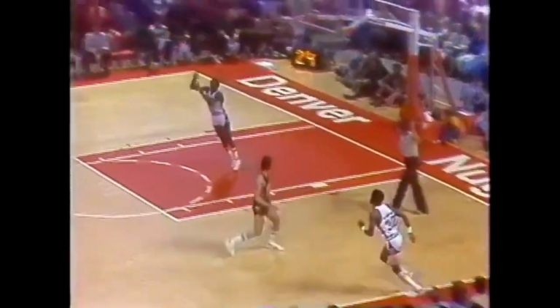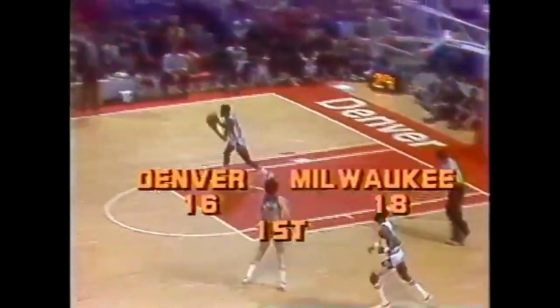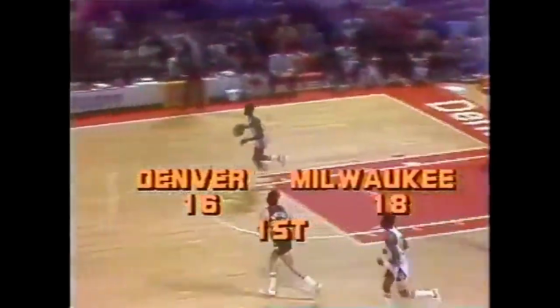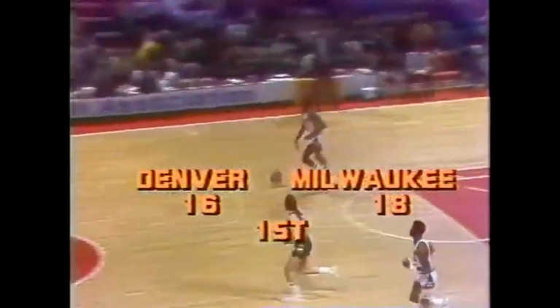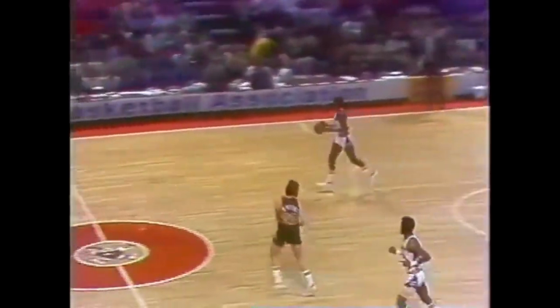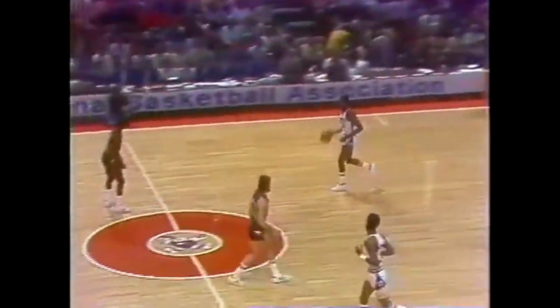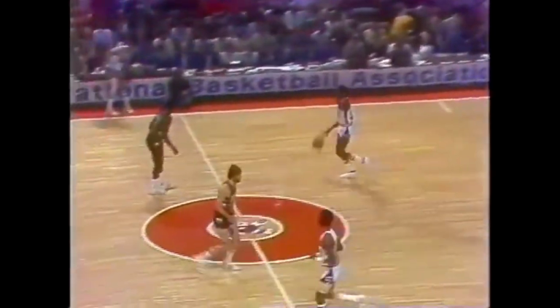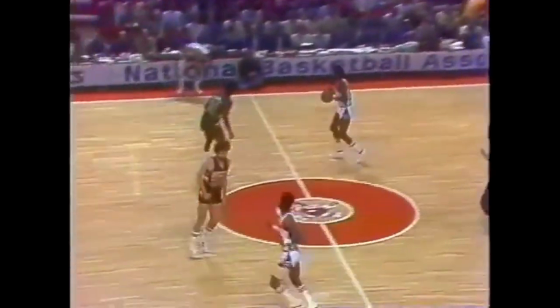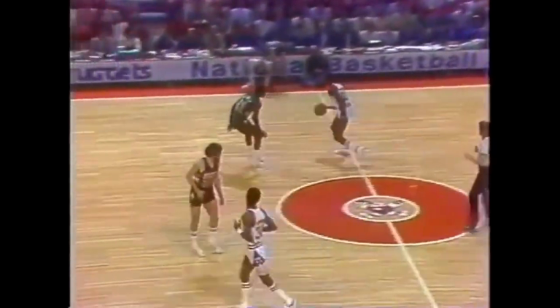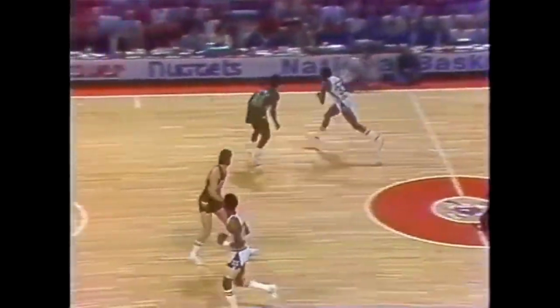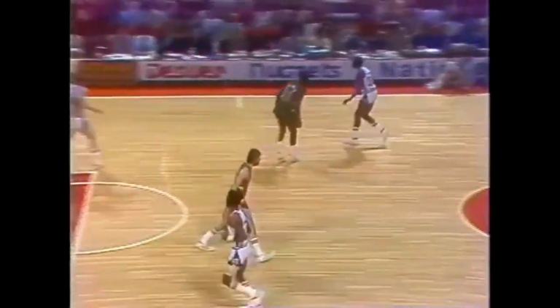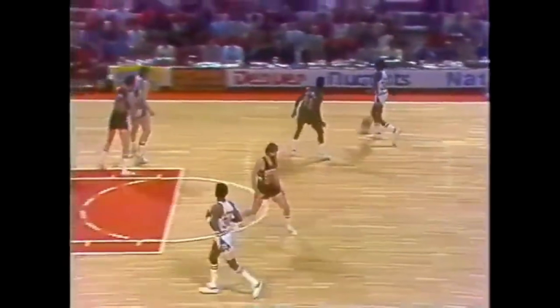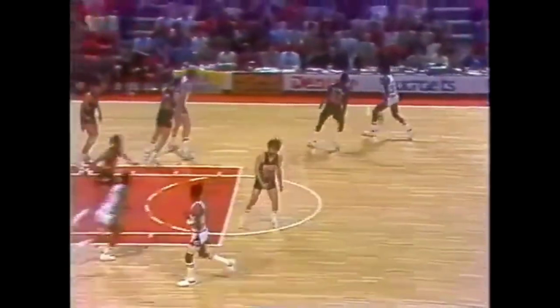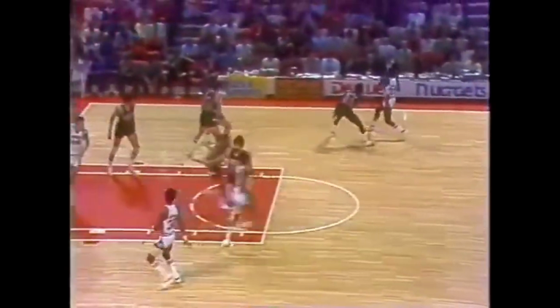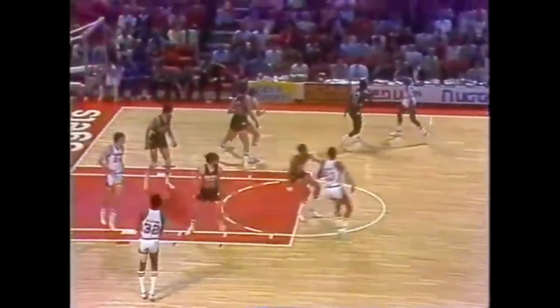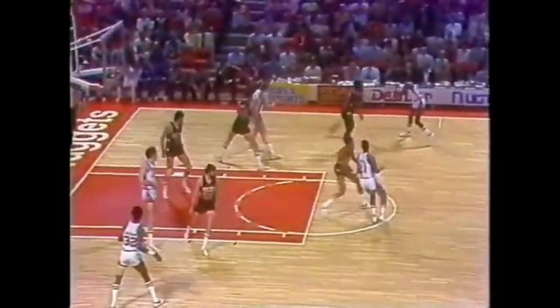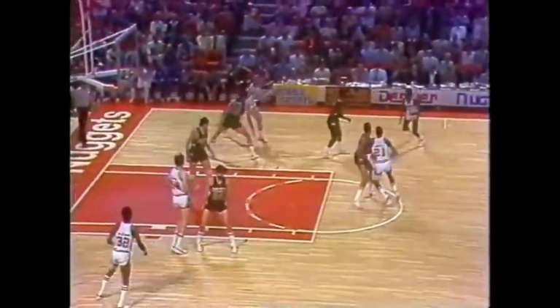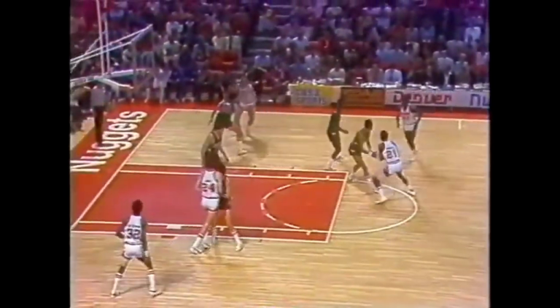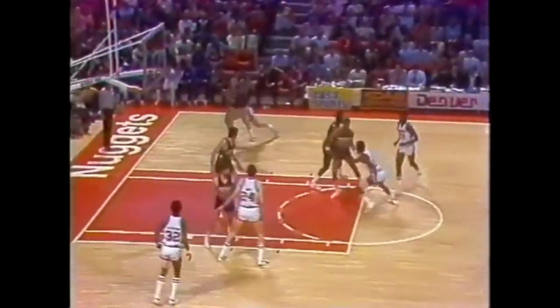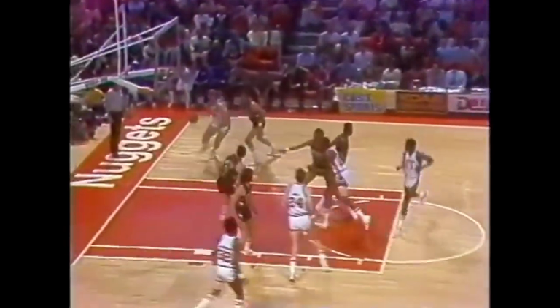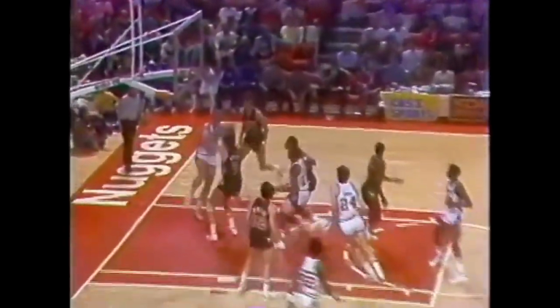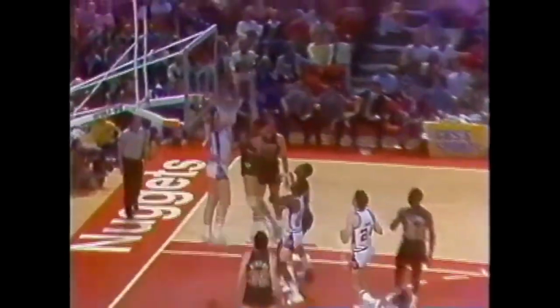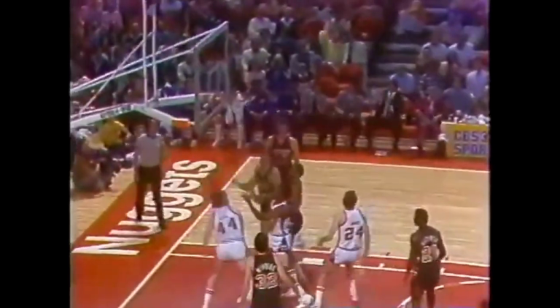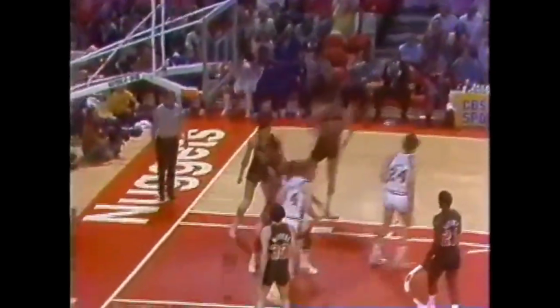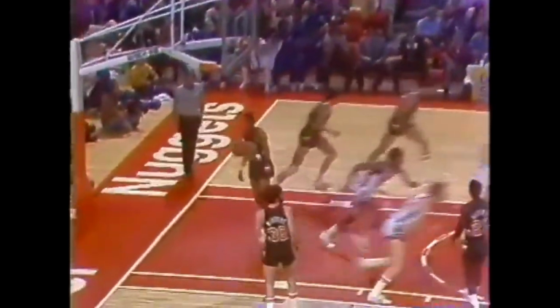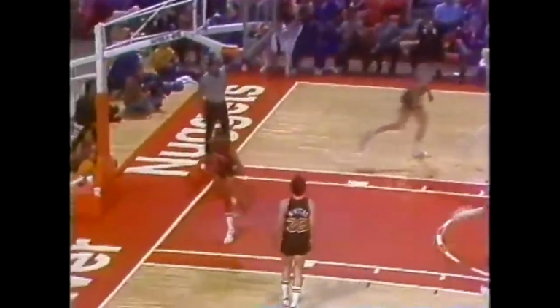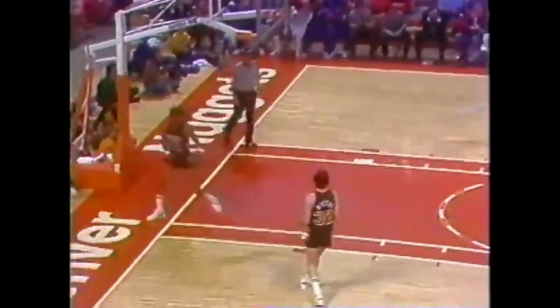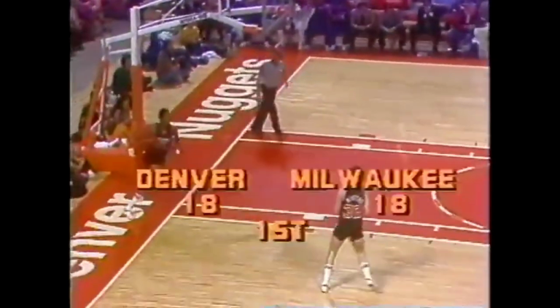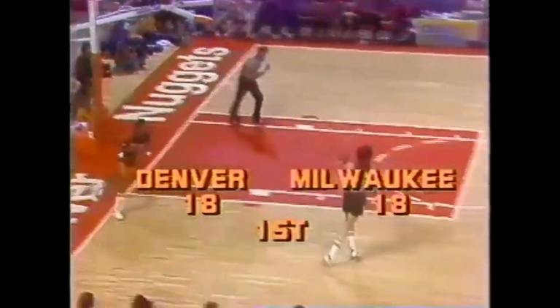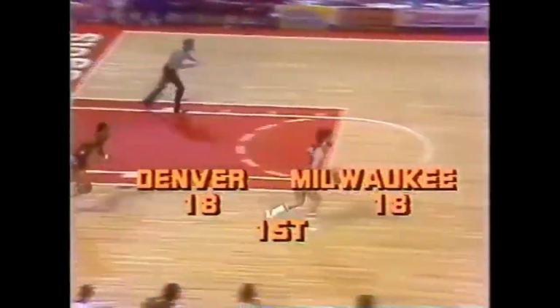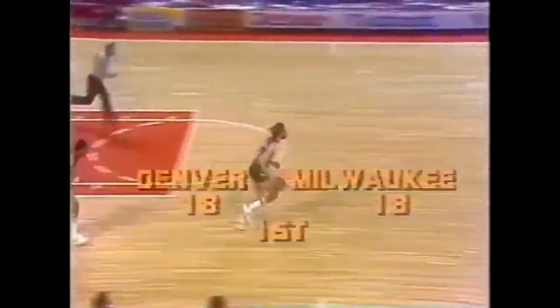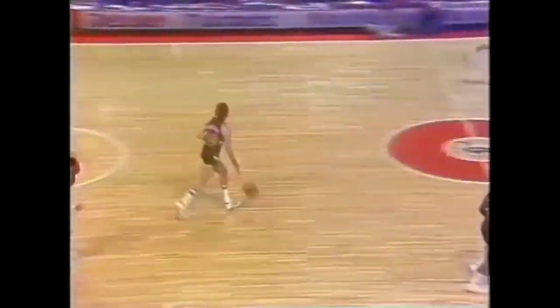David Thompson made a pair of free throws to cut the margin to two as Milwaukee holds the lead, 18-16. The Bucks now with 14 fouls, the Nuggets two. An important factor: Quinn Buckner has two fouls, first and last. And Issel dunks it, tied at 18.